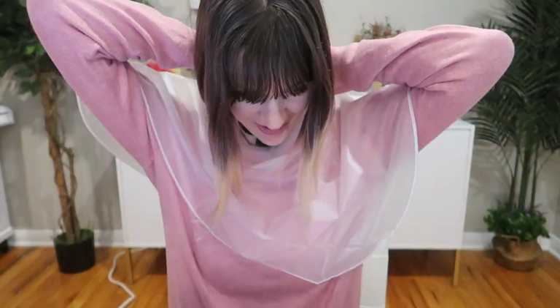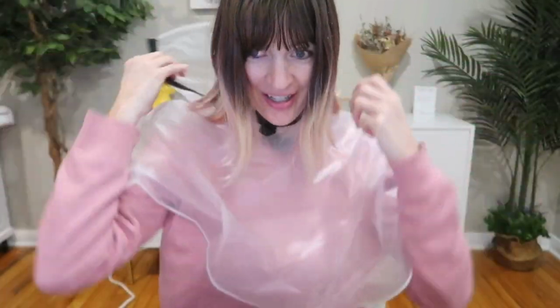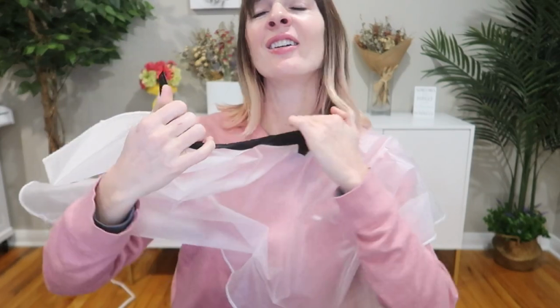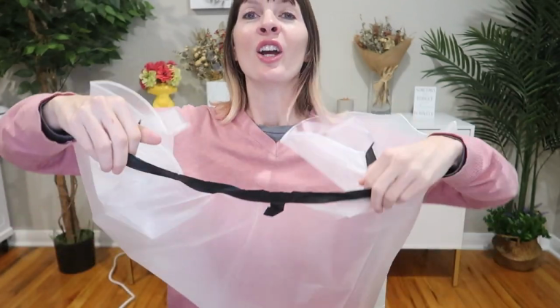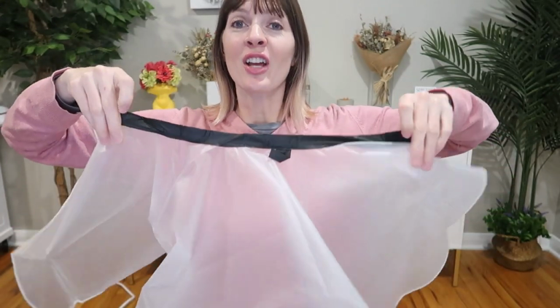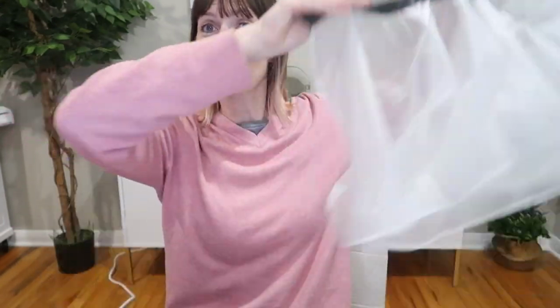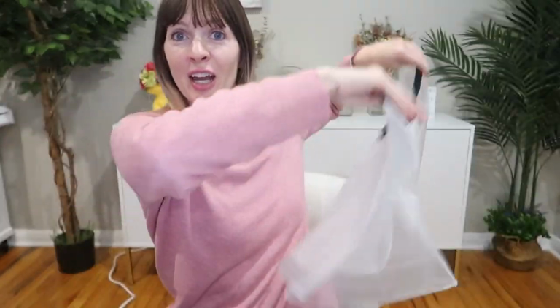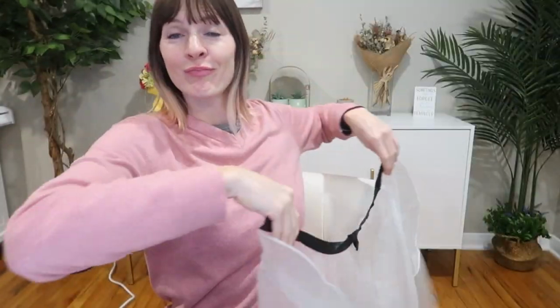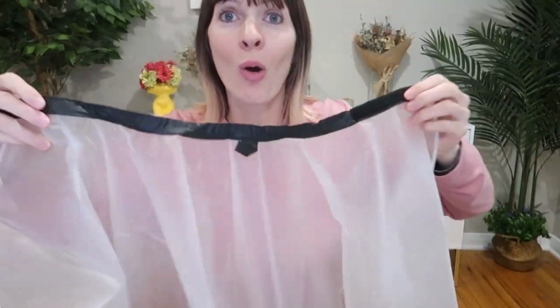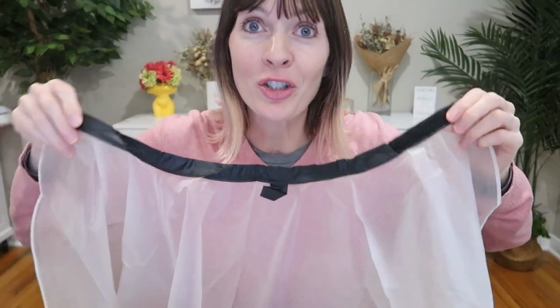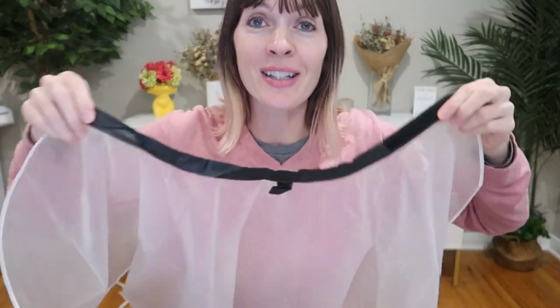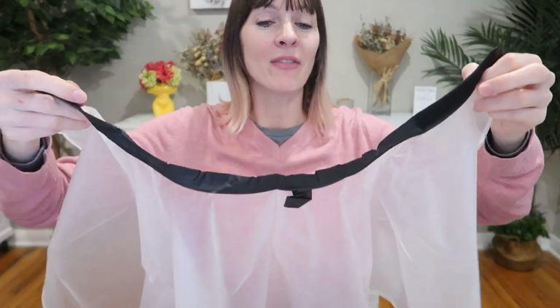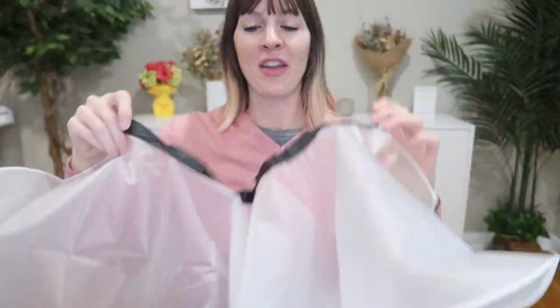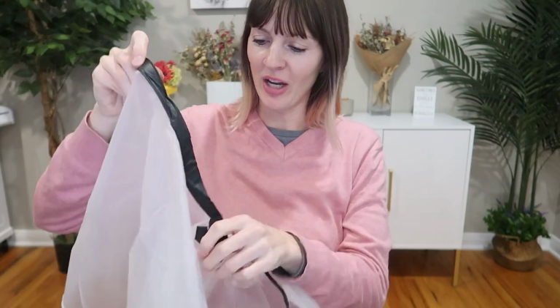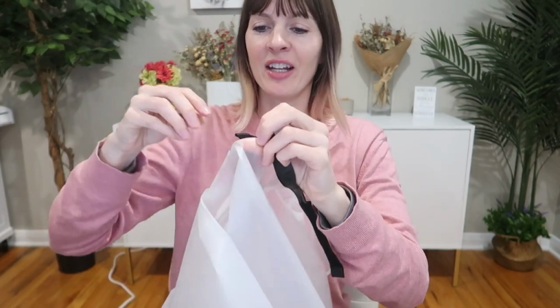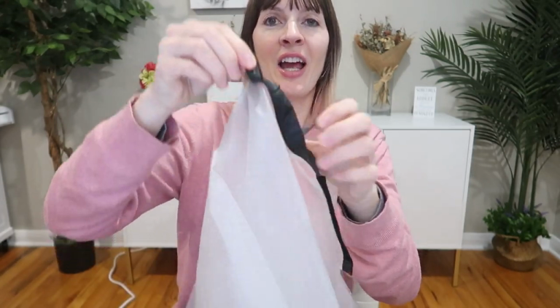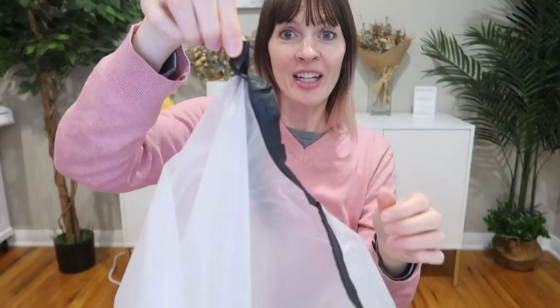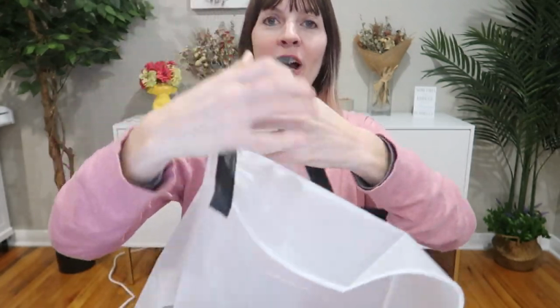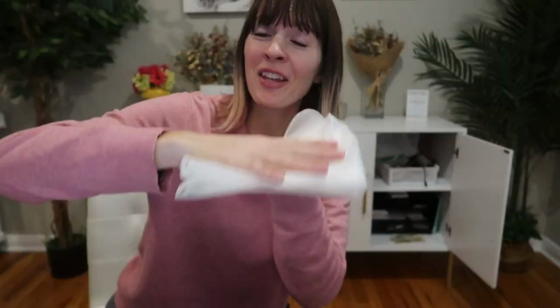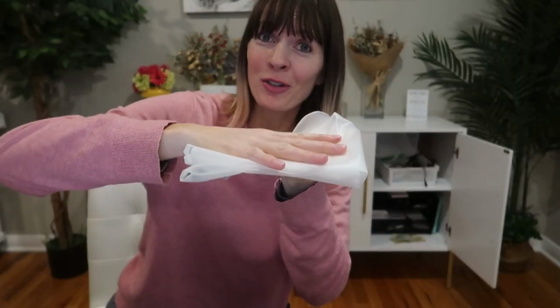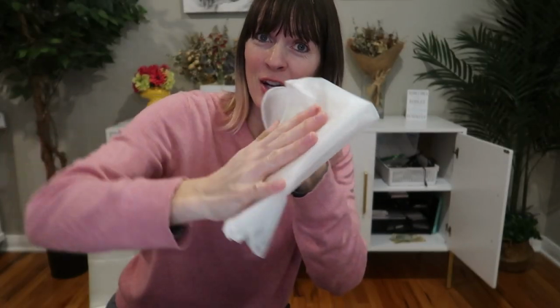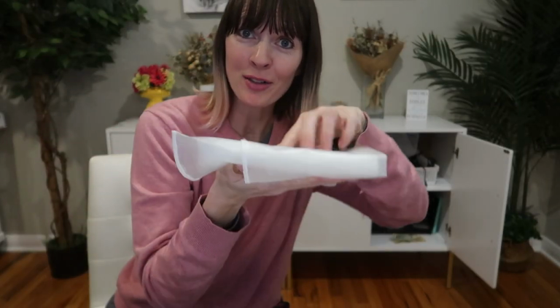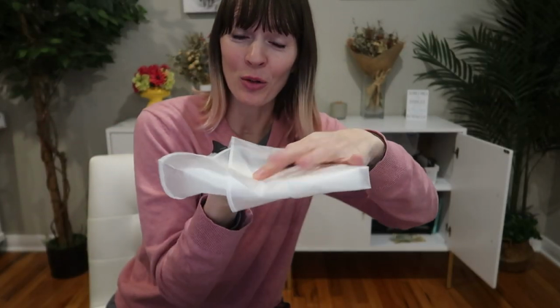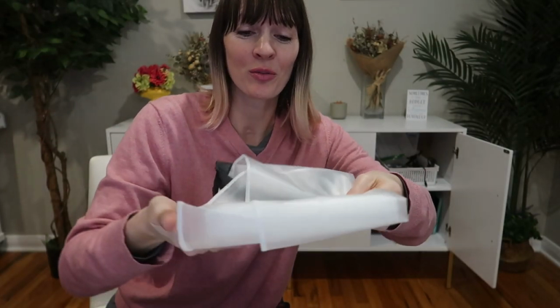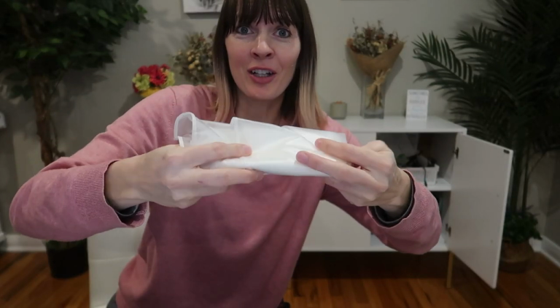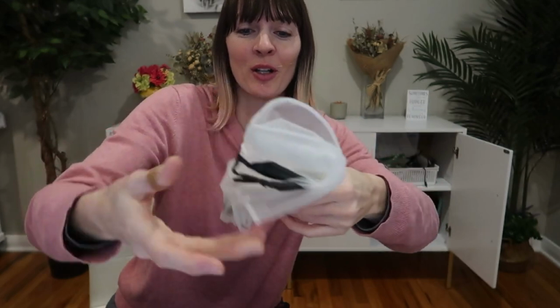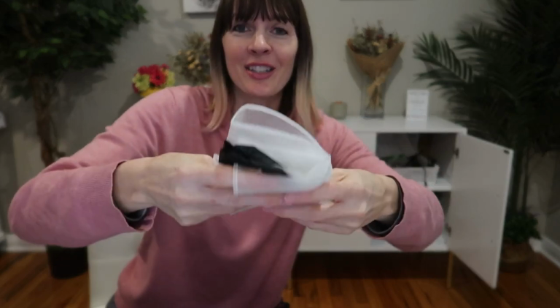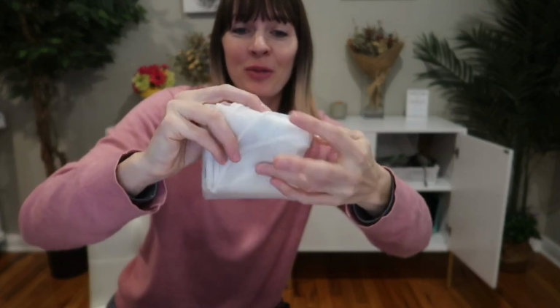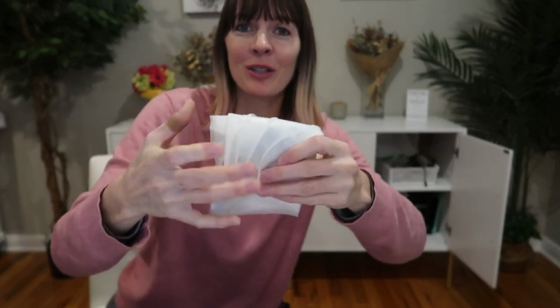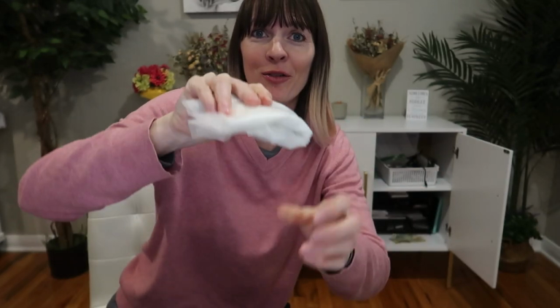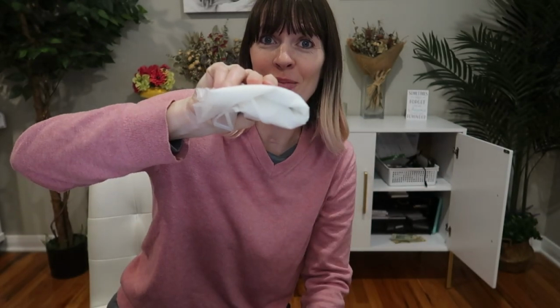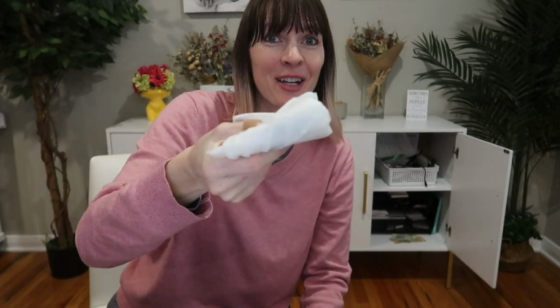When you're done, you can just shake it, wash it, rinse it, whatever, and then you can hang it here to dry. Then it'll fold nice and compact for storage — you can even go smaller. It is just really, really soft, flexible material.